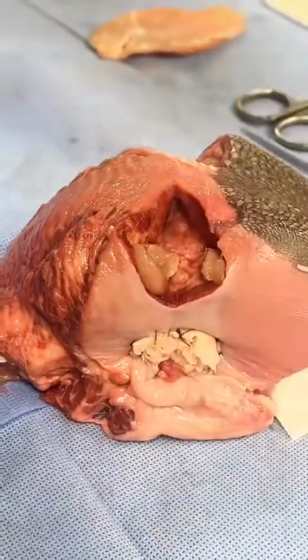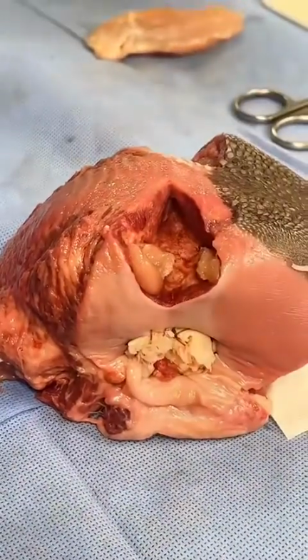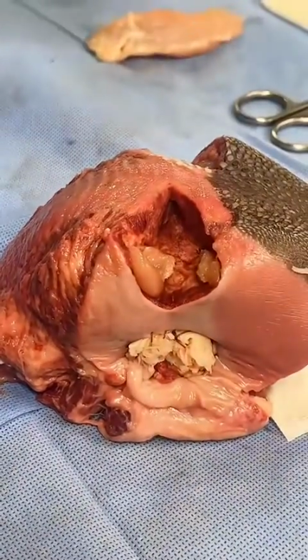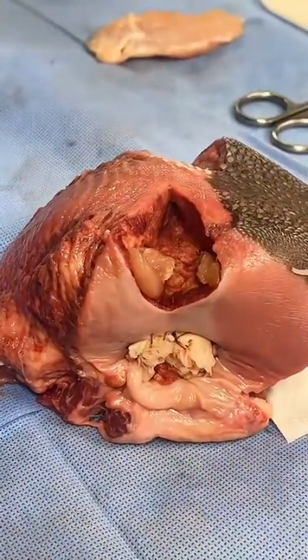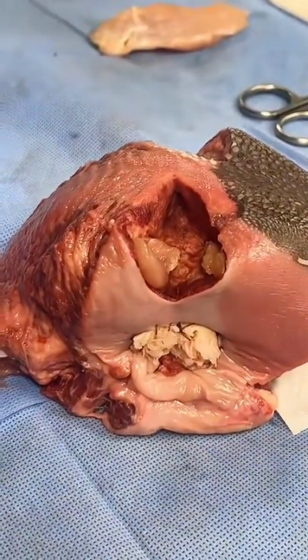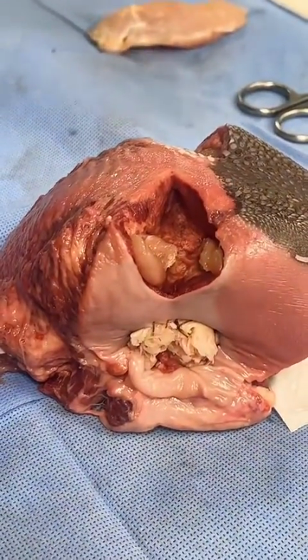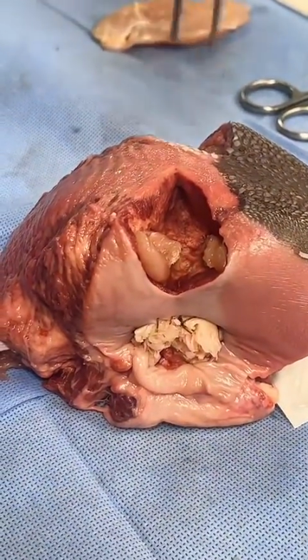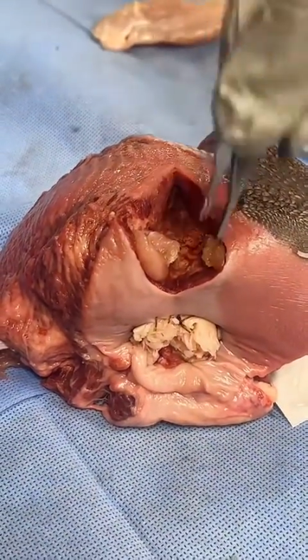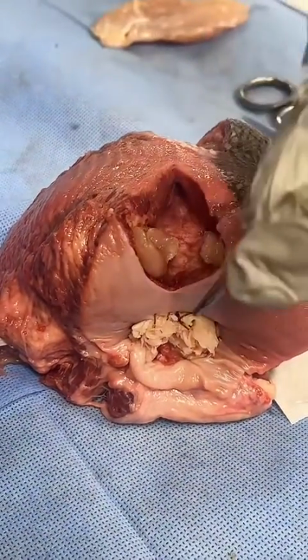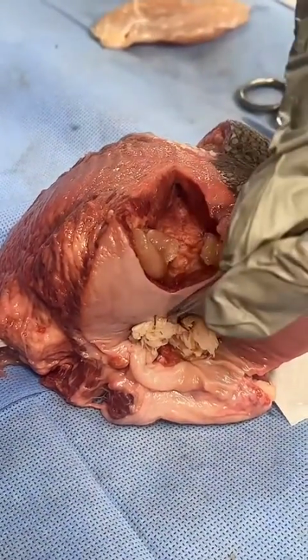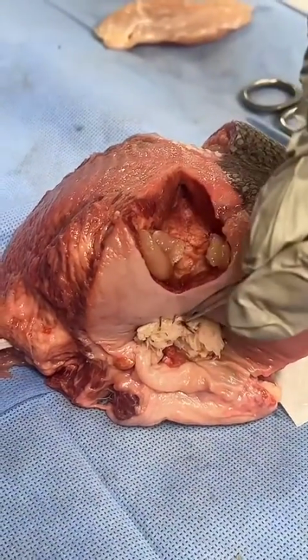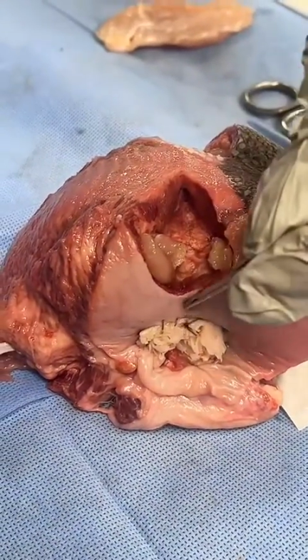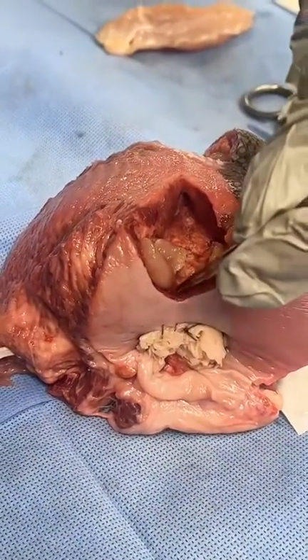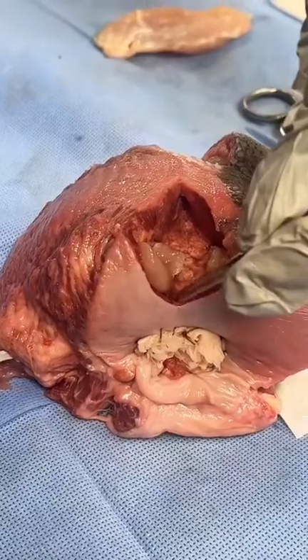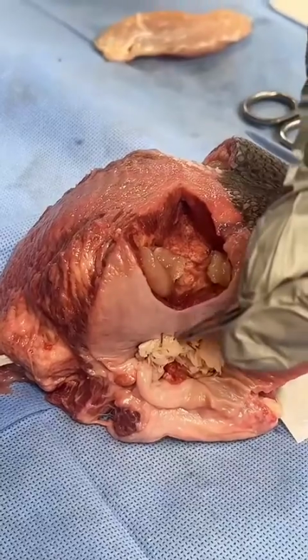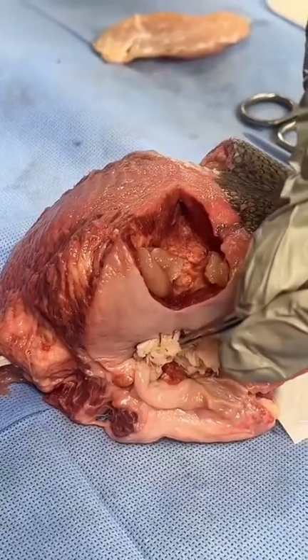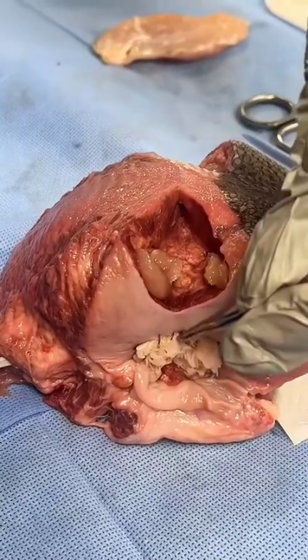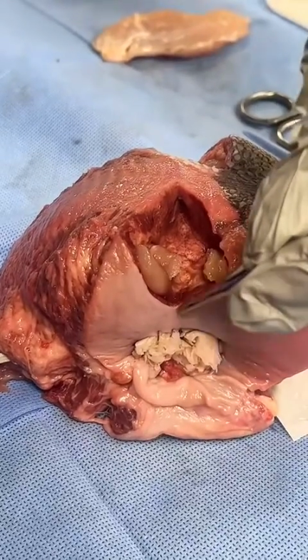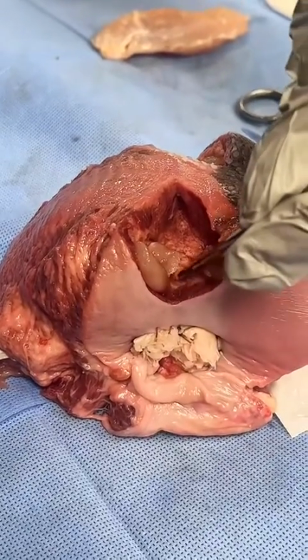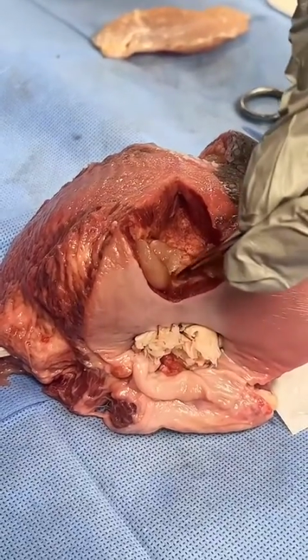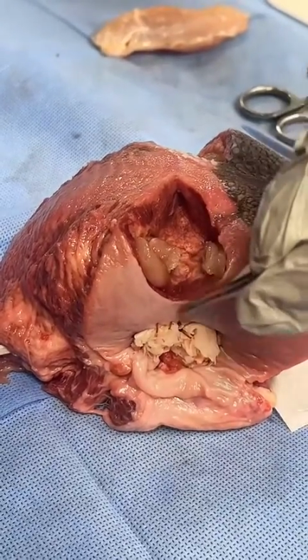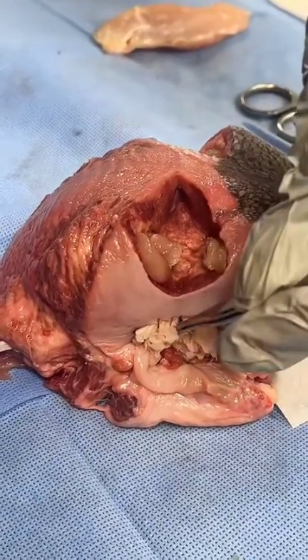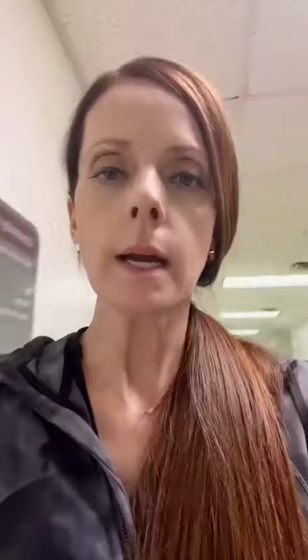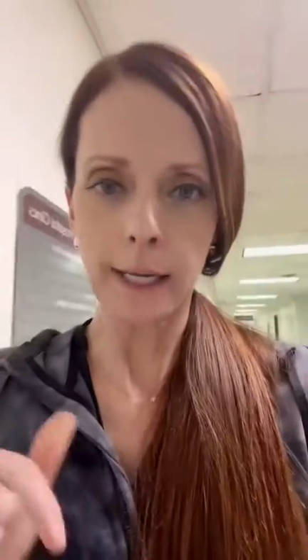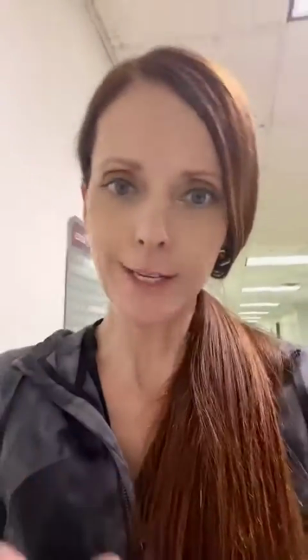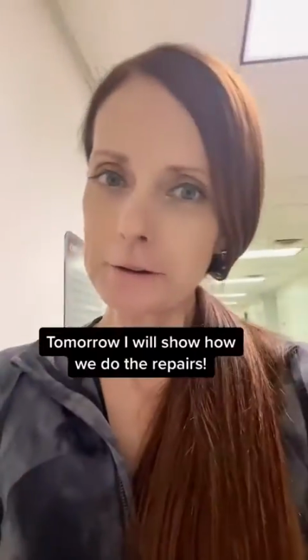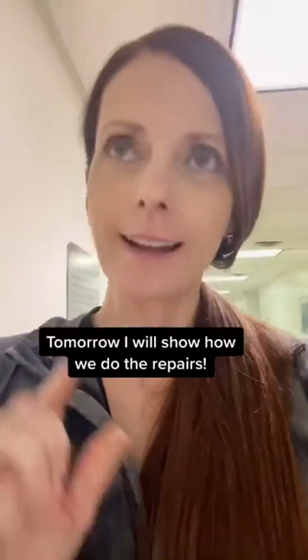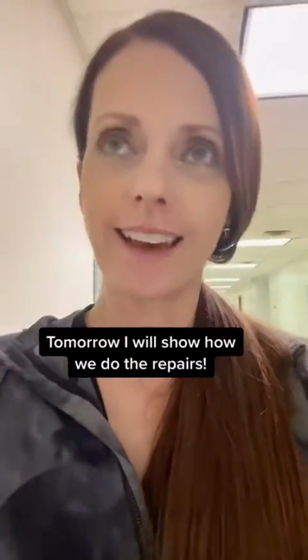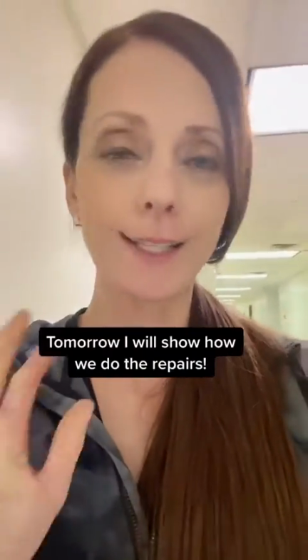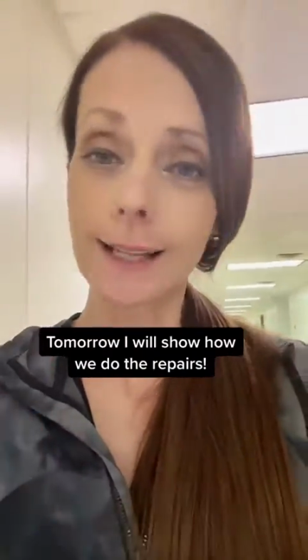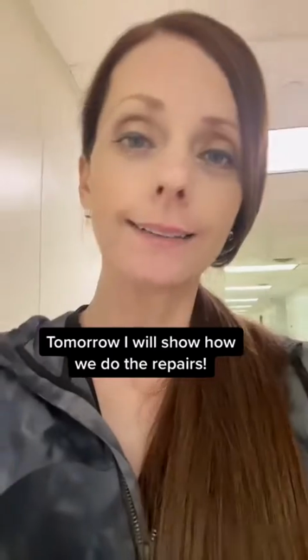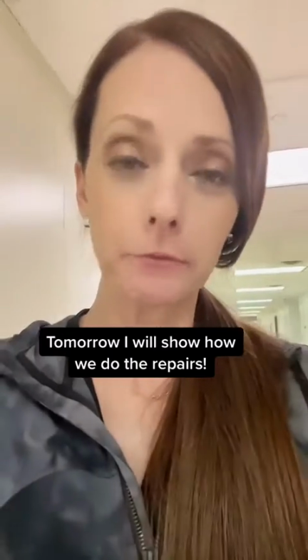This is going to be the perineal body, and this is the rectum — and that's patent, actually that's open. So tomorrow we will cut the fourth degree by putting one blade in the sphincter and finishing cutting the rest of that perineal body.